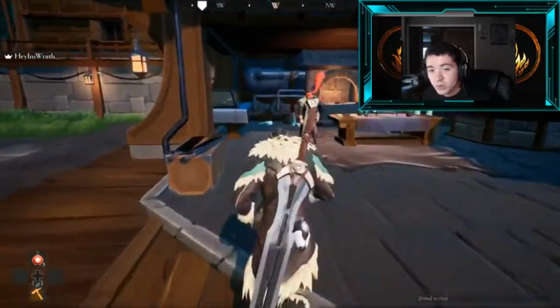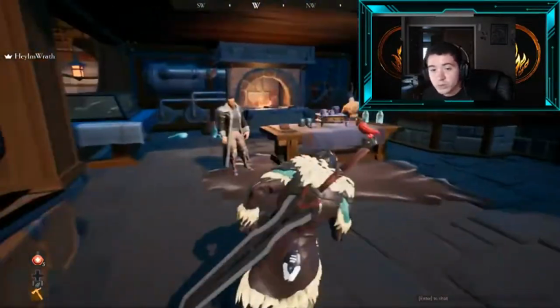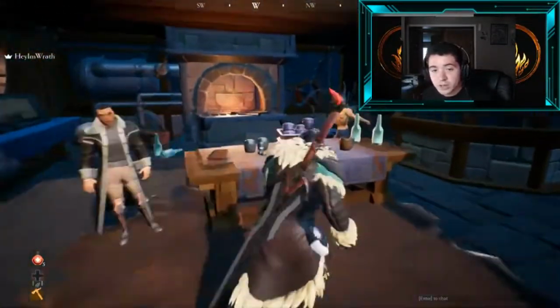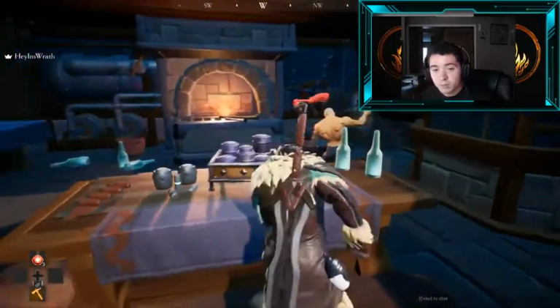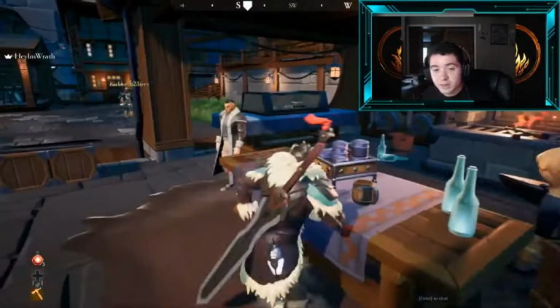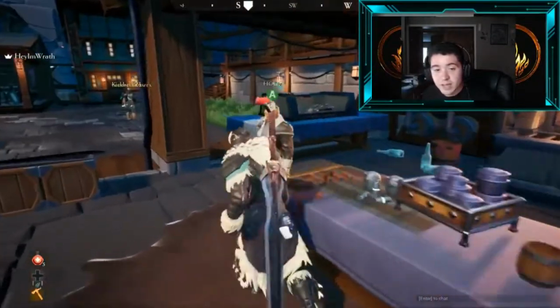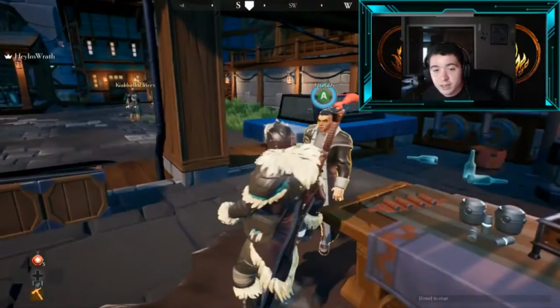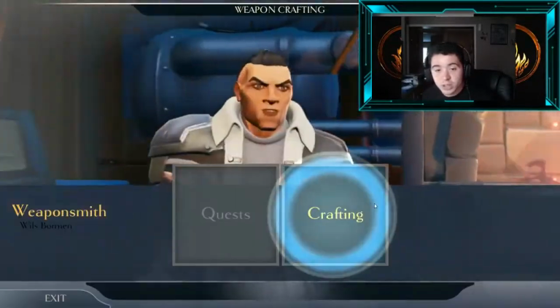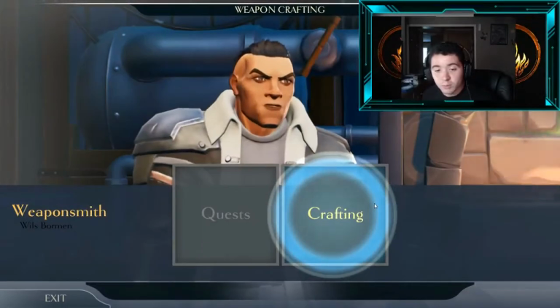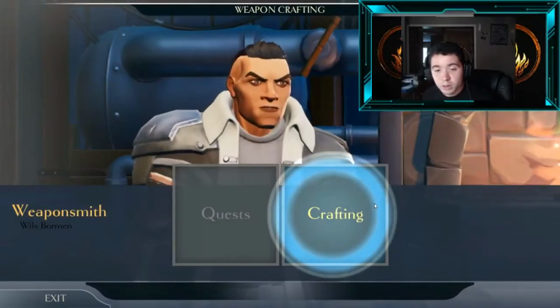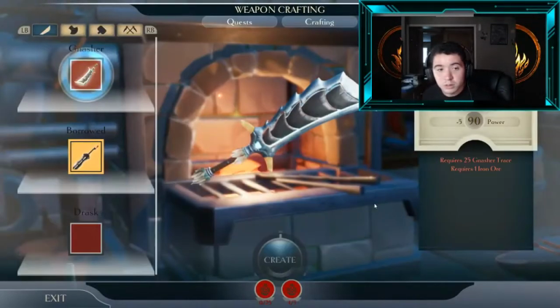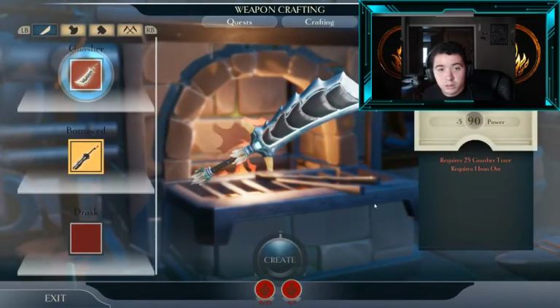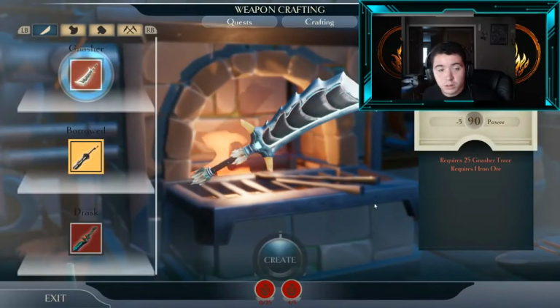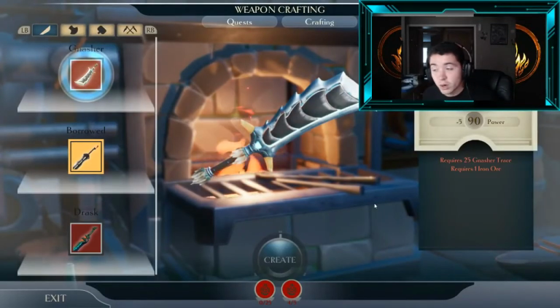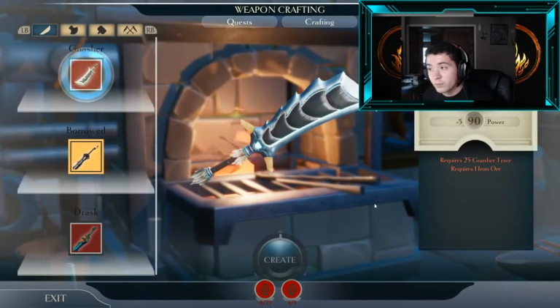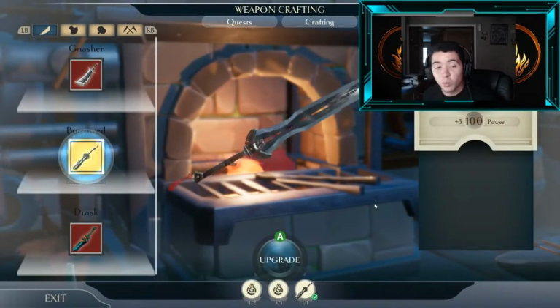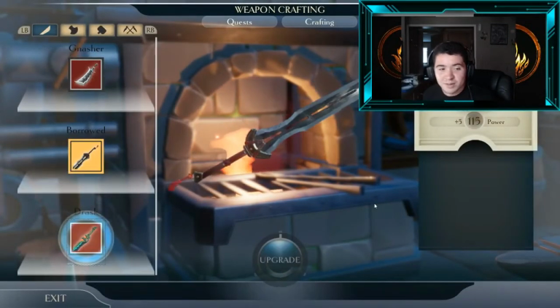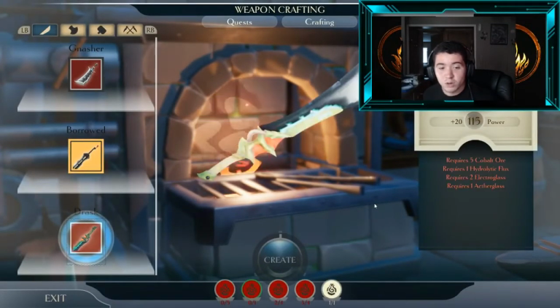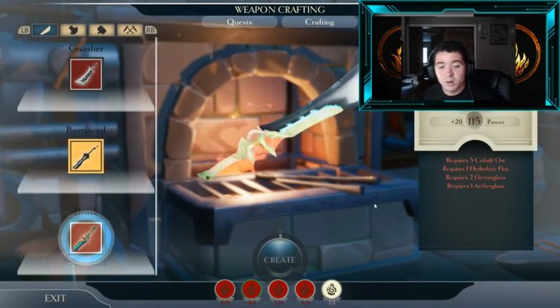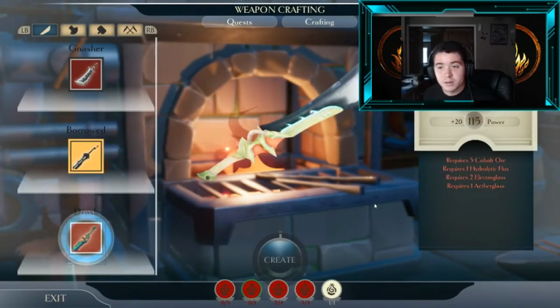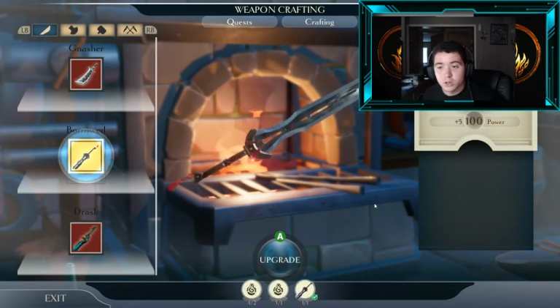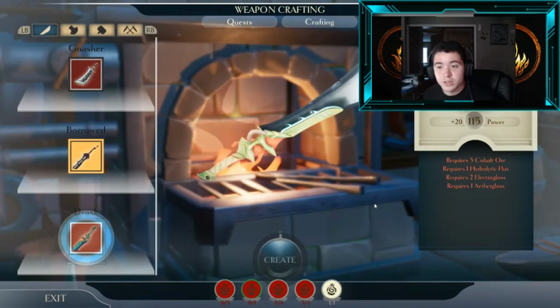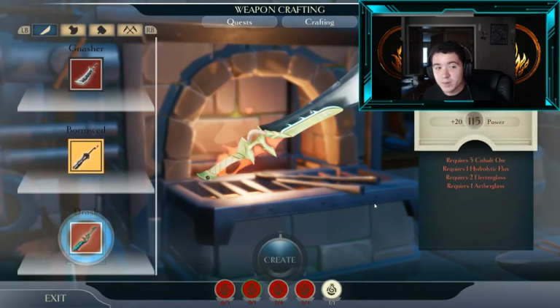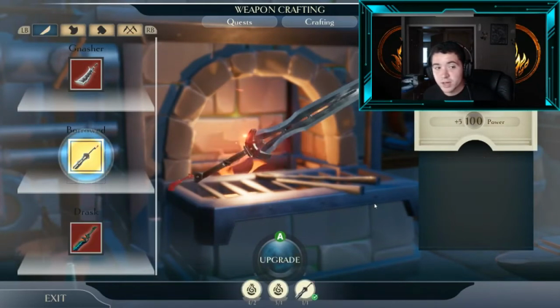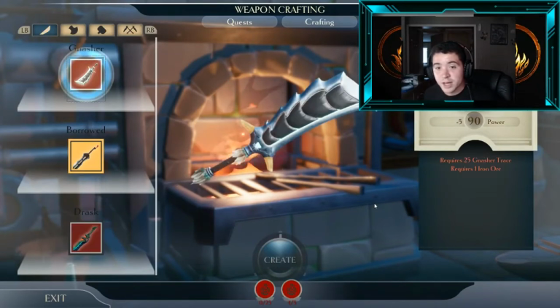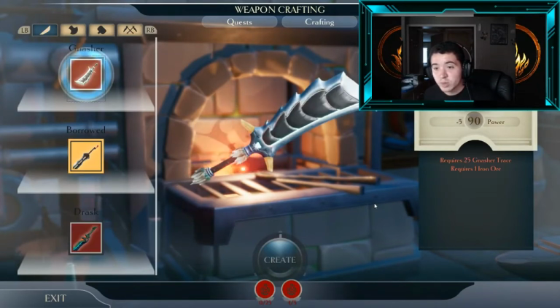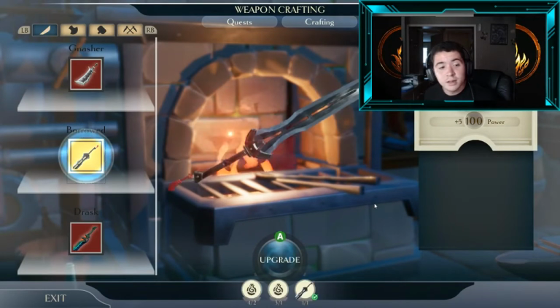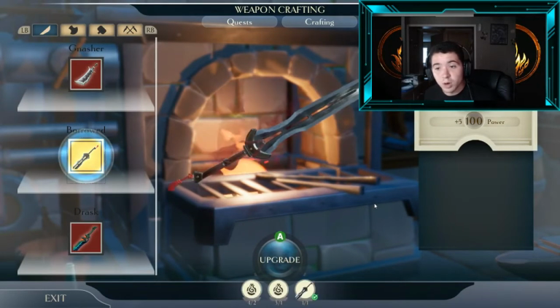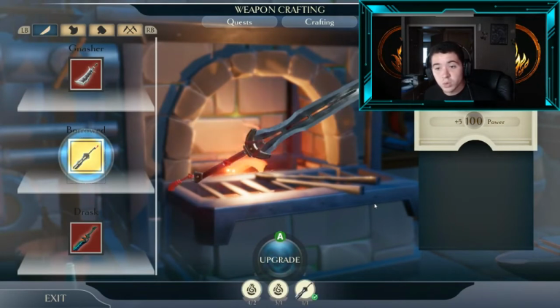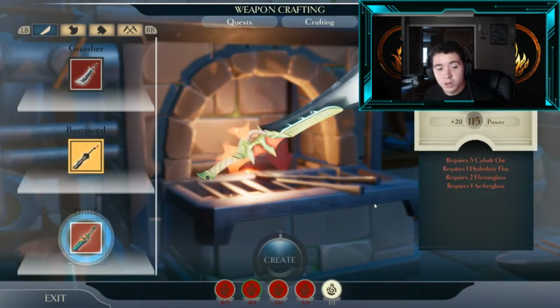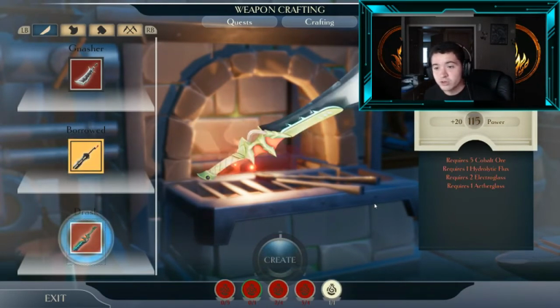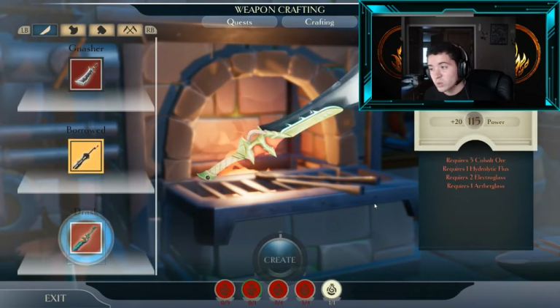This is where you talk to the blacksmith and he will let you upgrade weapons or create weapons. Currently the weapons I can create are the gnasher blade, the borrowed sword, or a drask weapon.